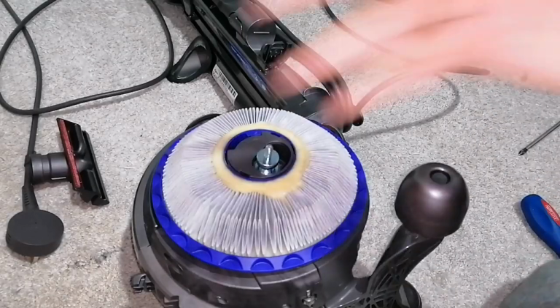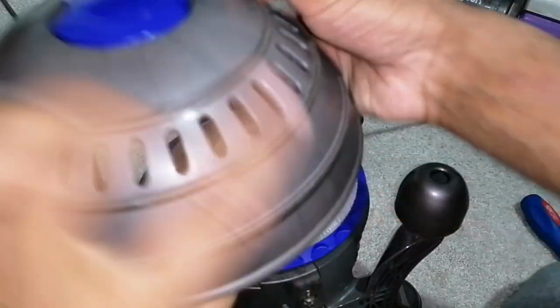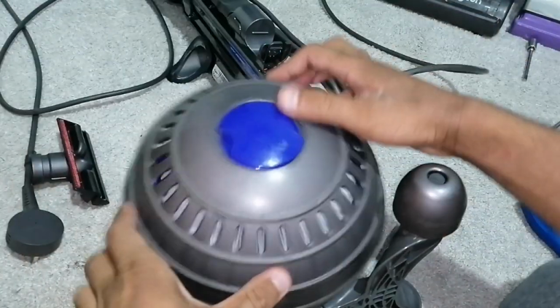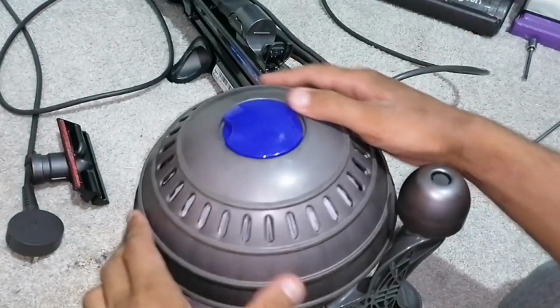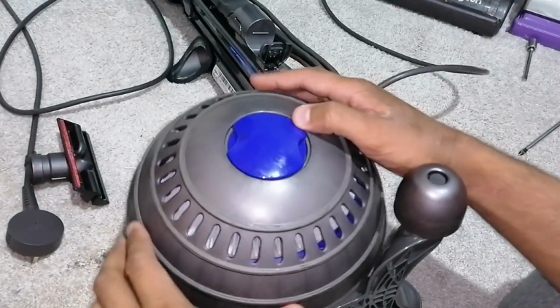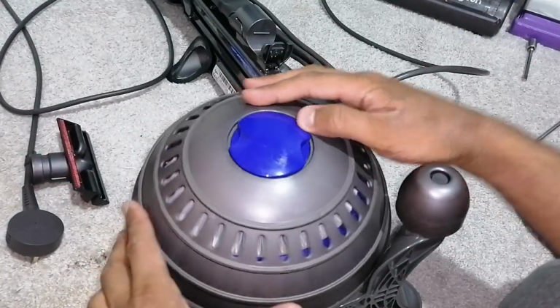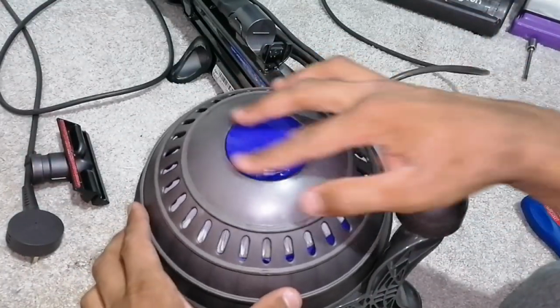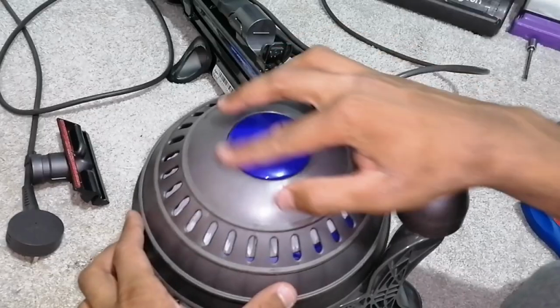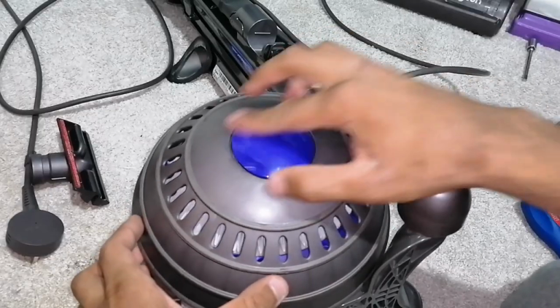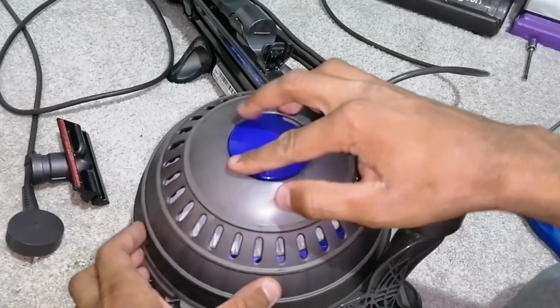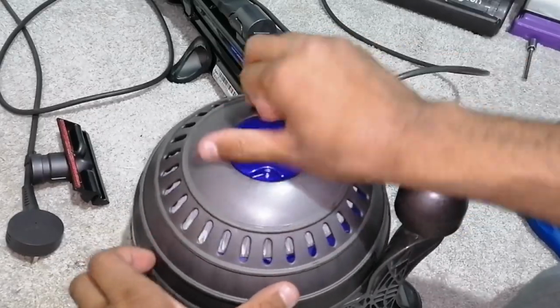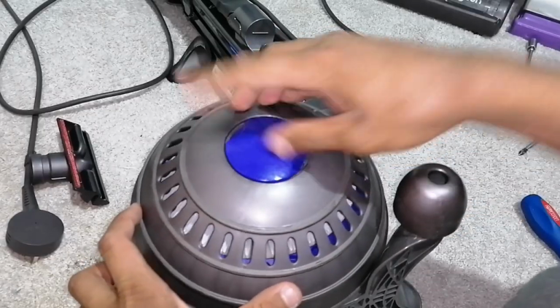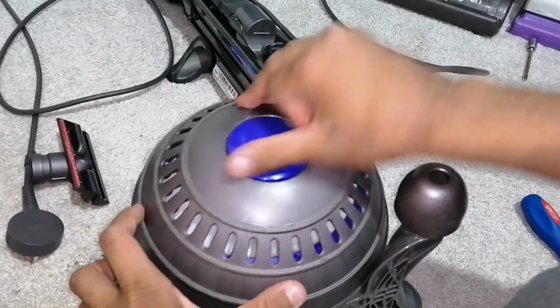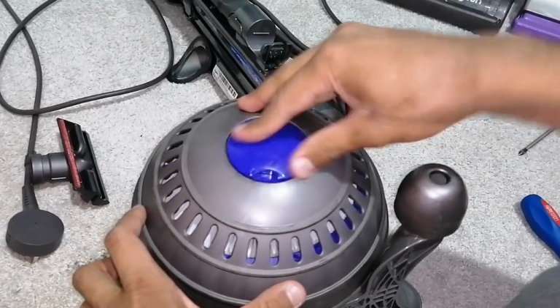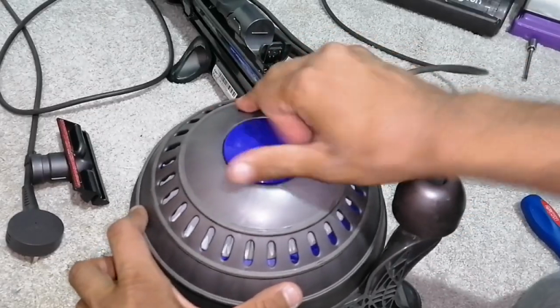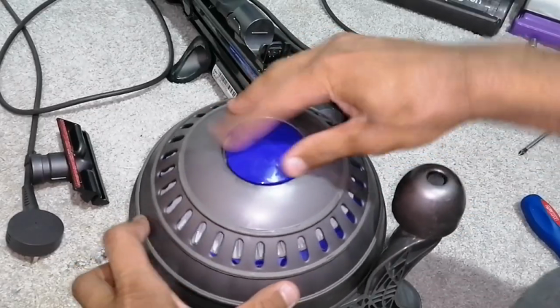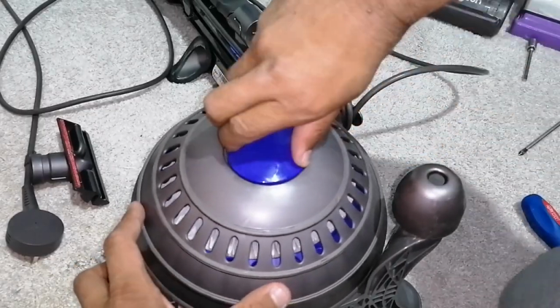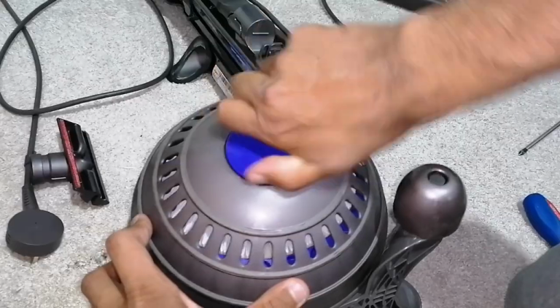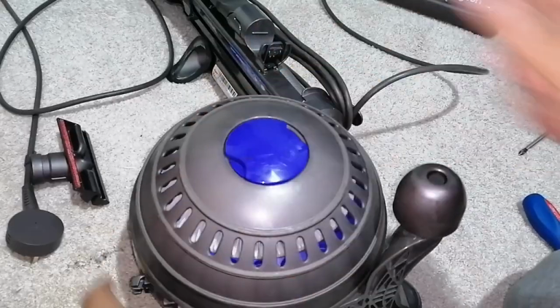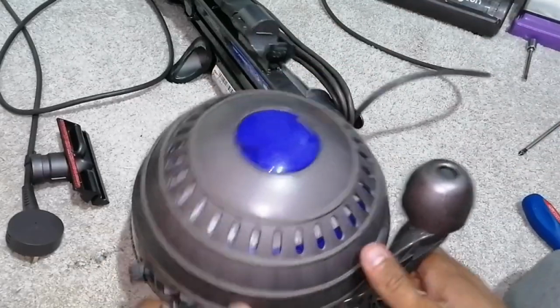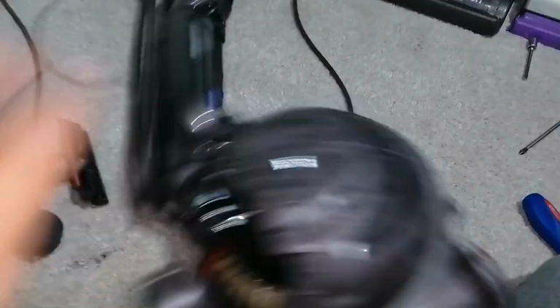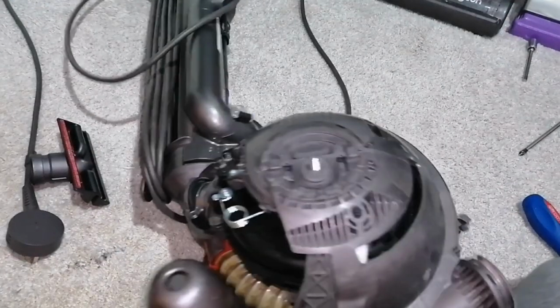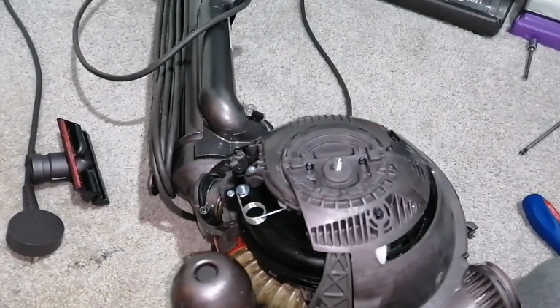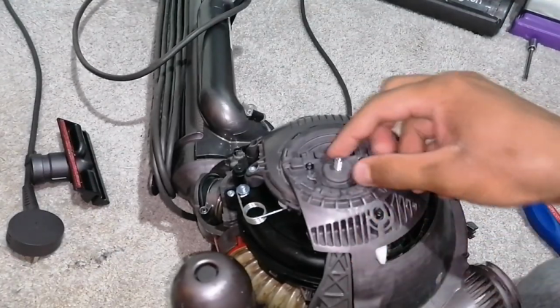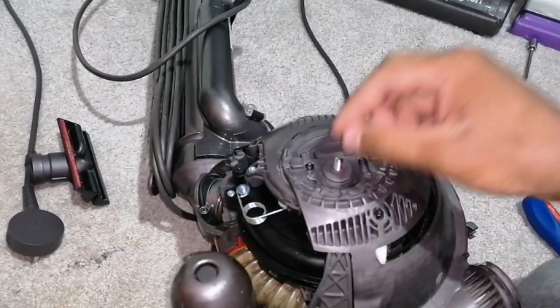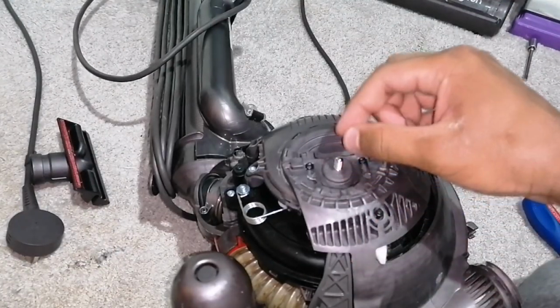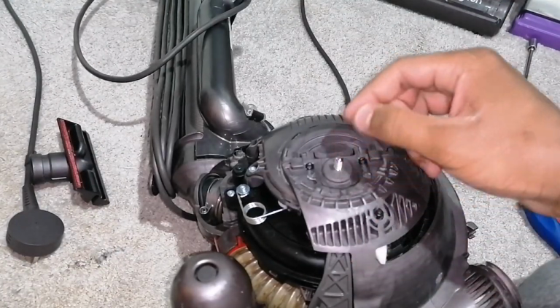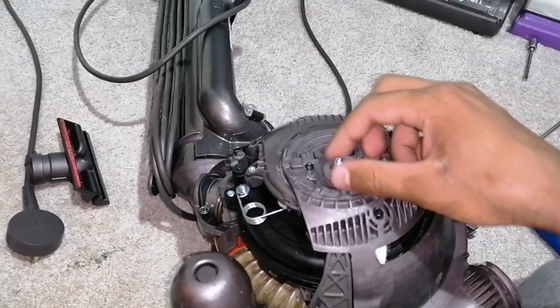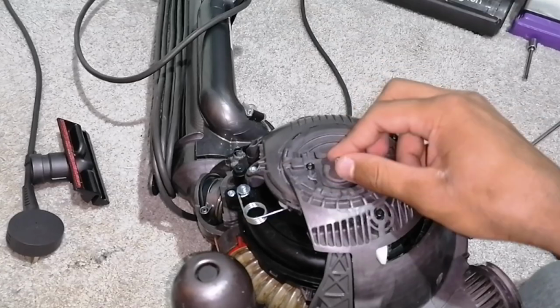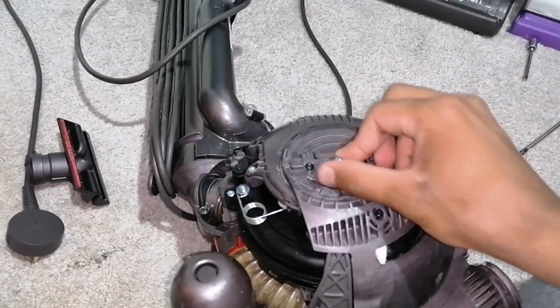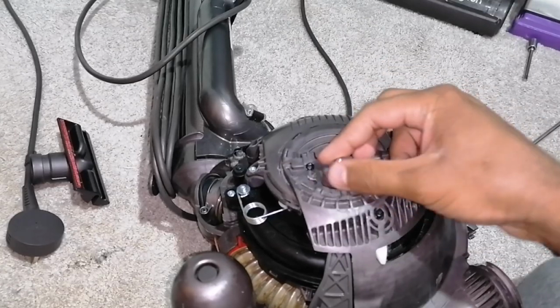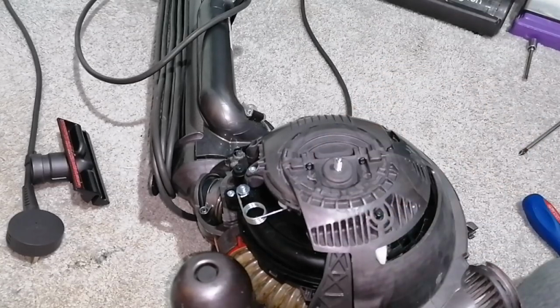Now you can fit your ball shell, and as for the other side — once this part's done it just clicks like that. The other side there should be some washers there, so put them back. The latest ones don't have washers for some reason.